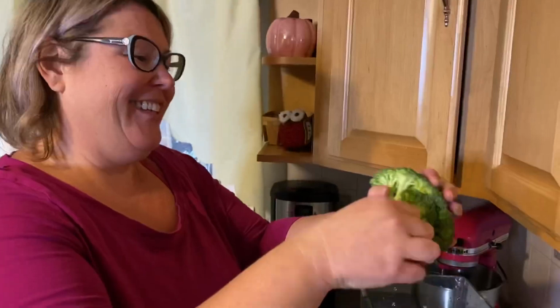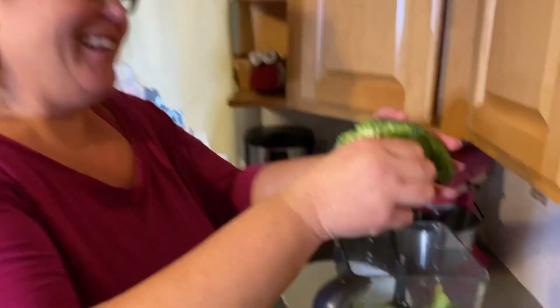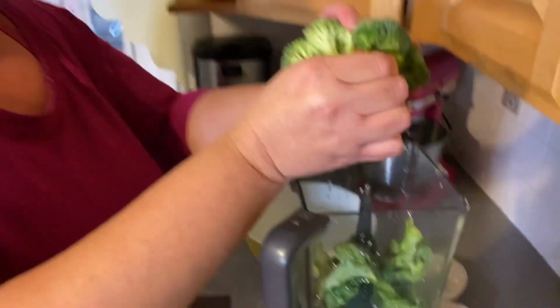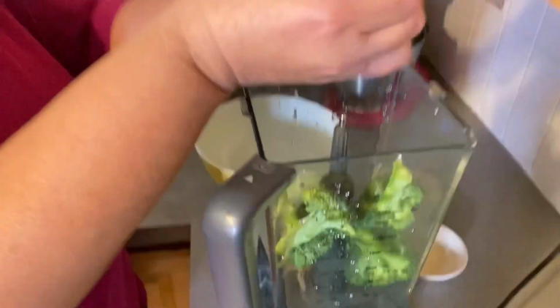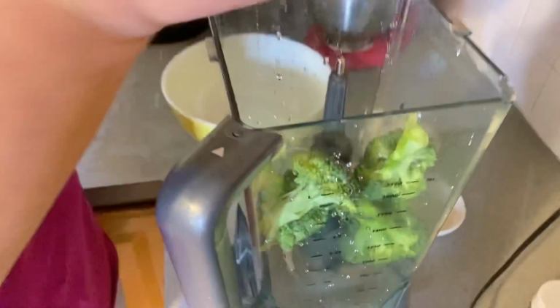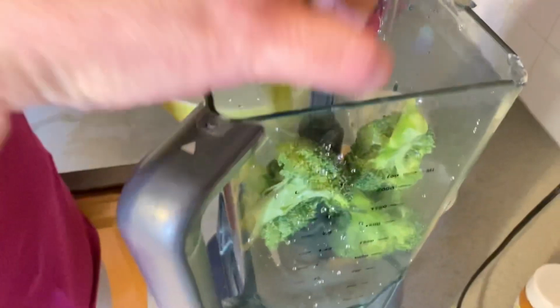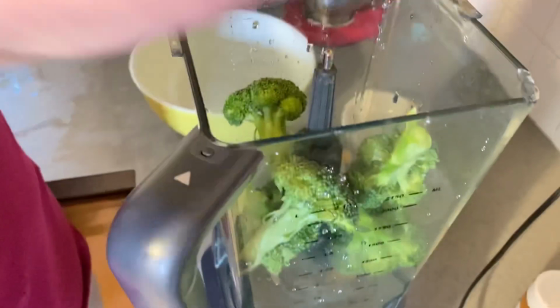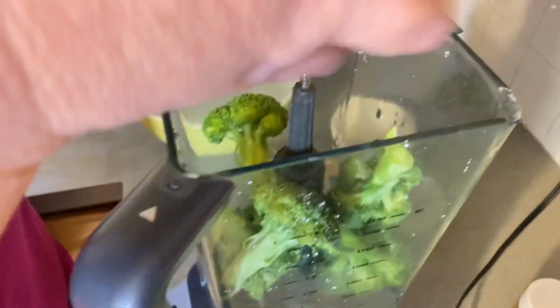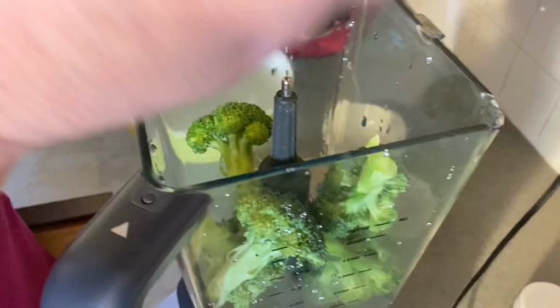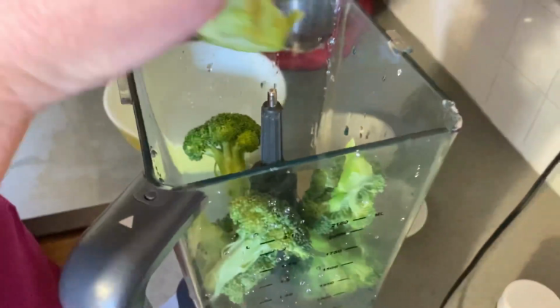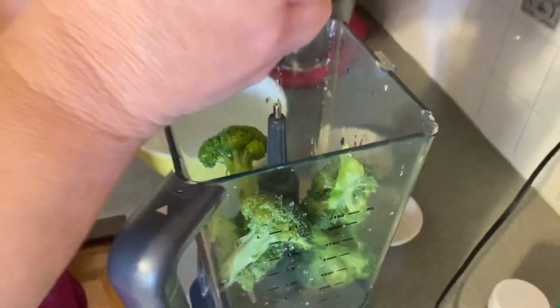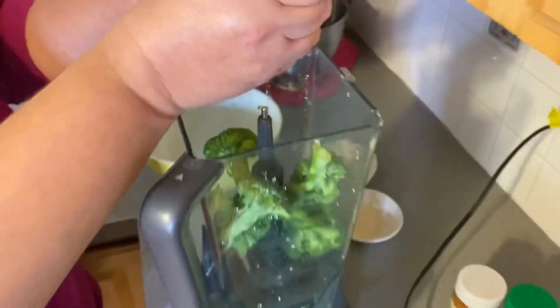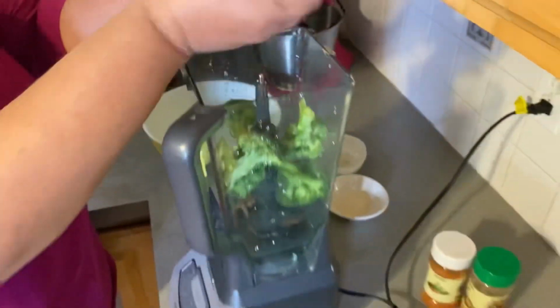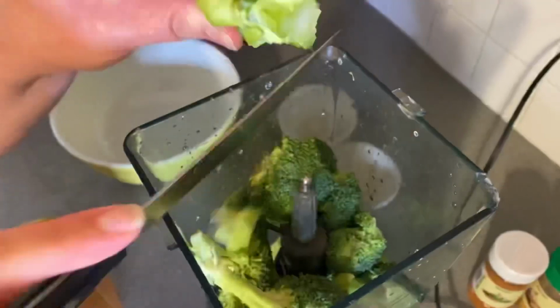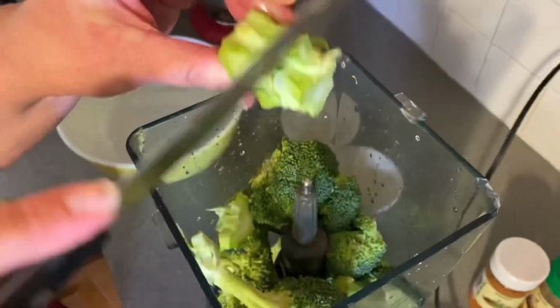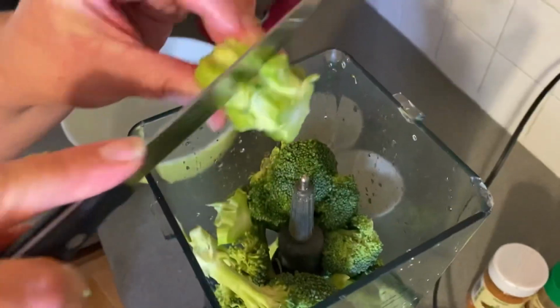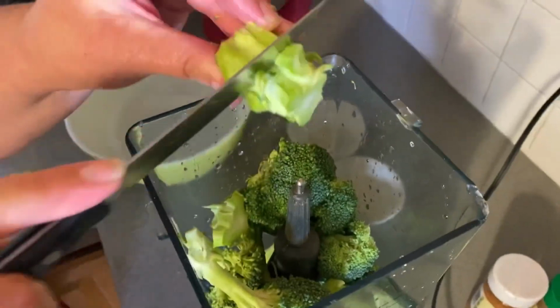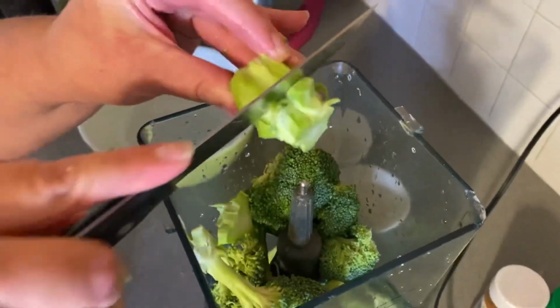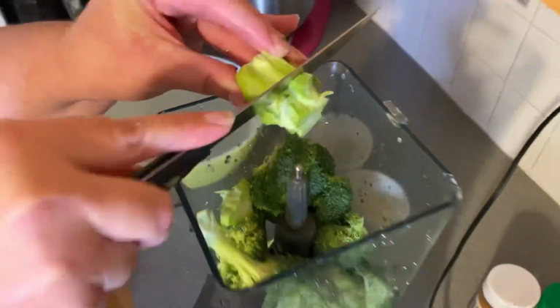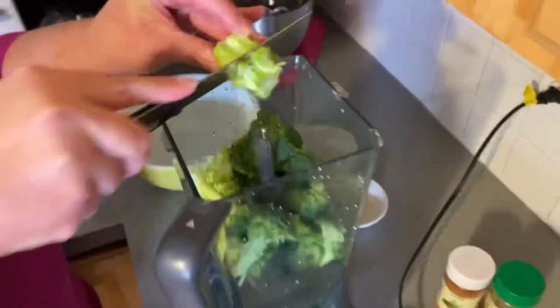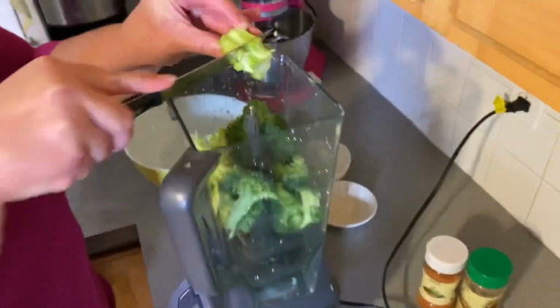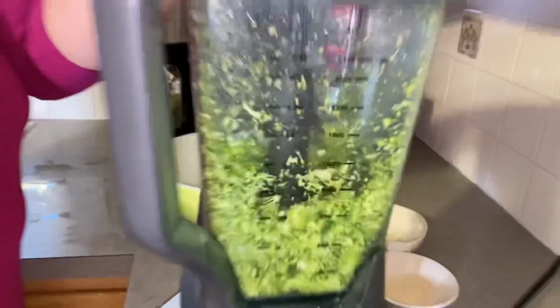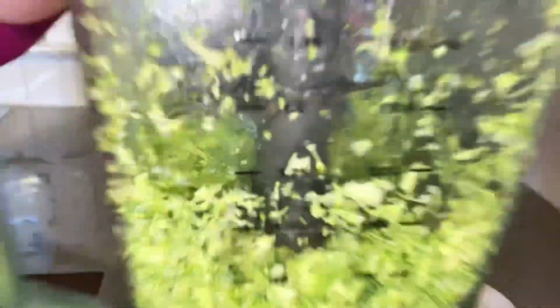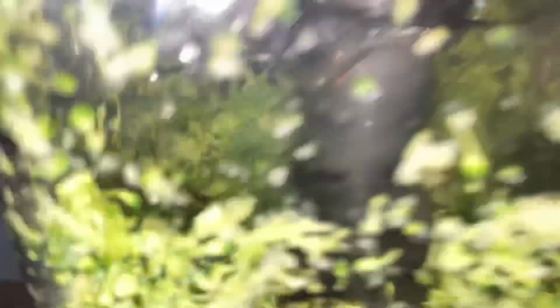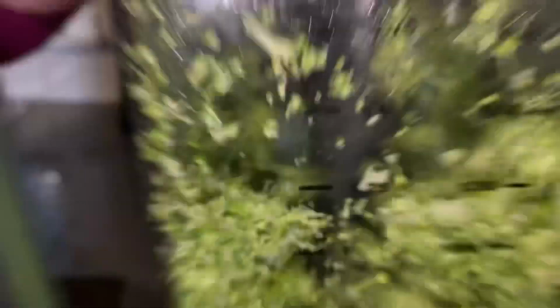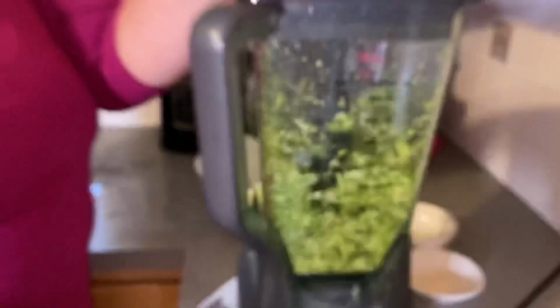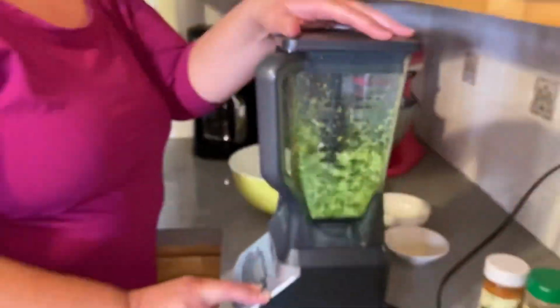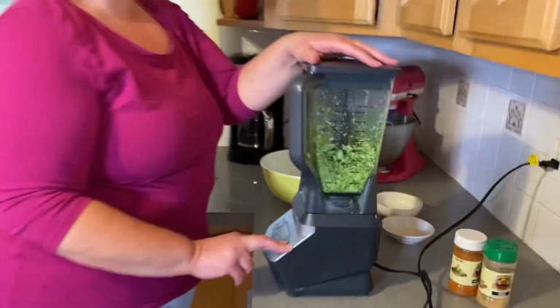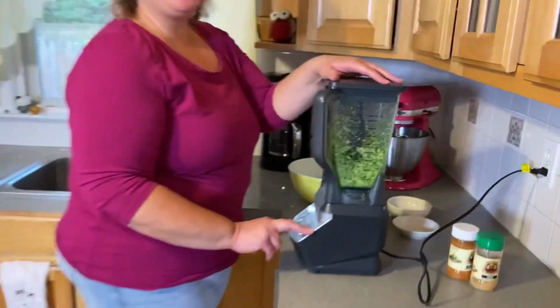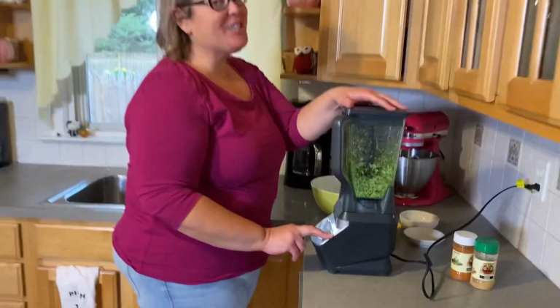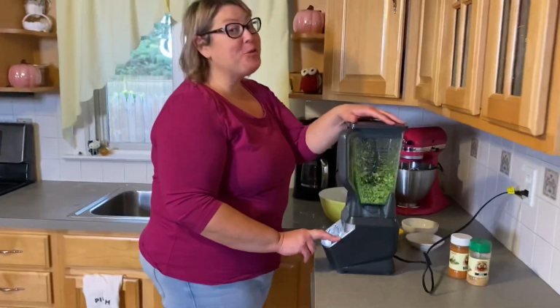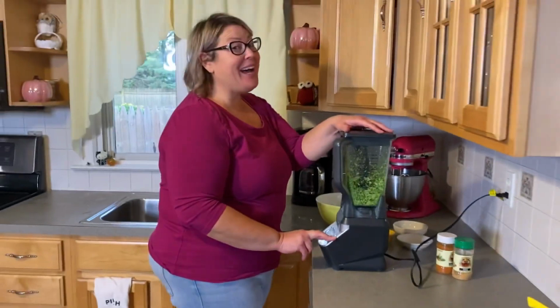A little of this. Put it in the blender. No weird part. No man left behind. Chop it up, but not too much.